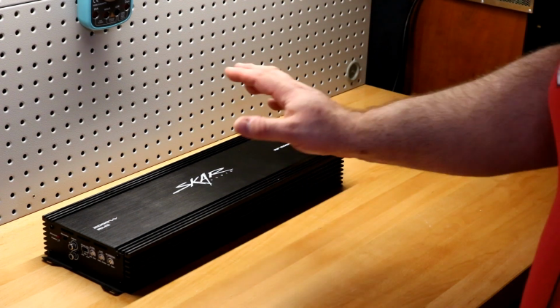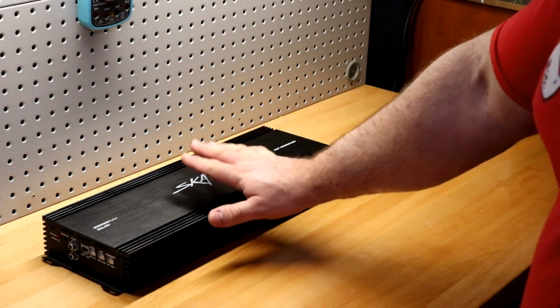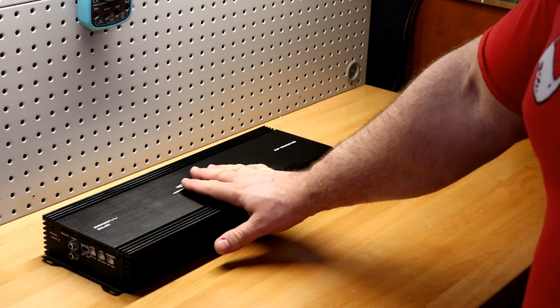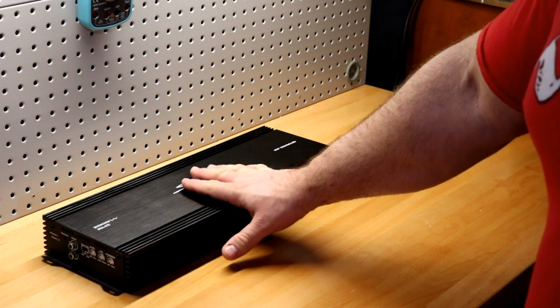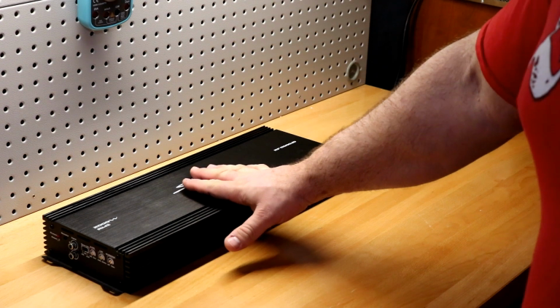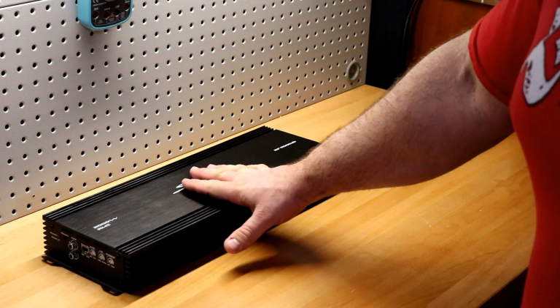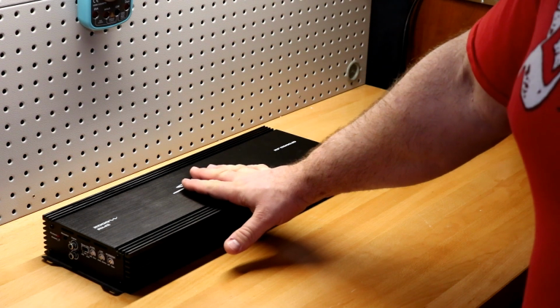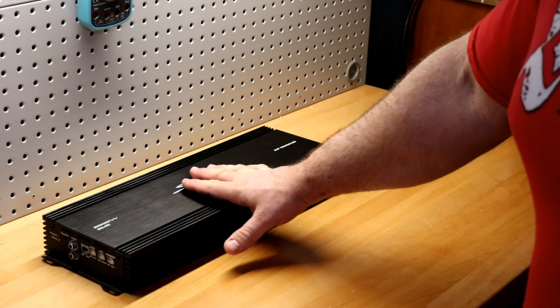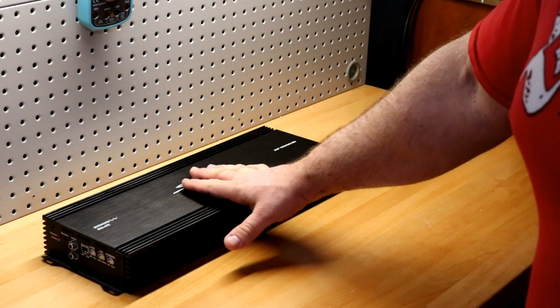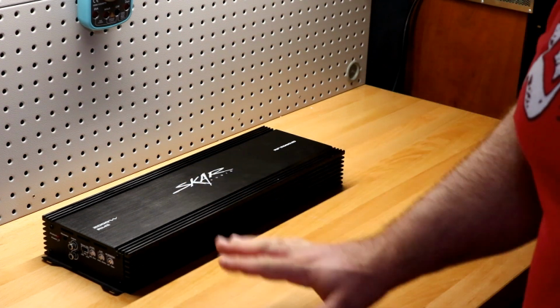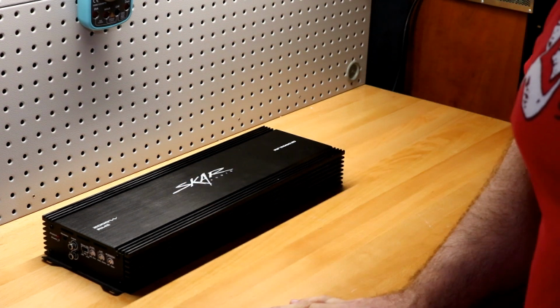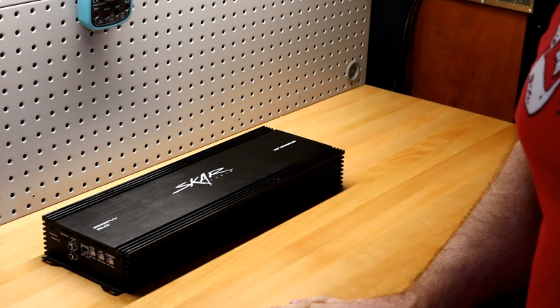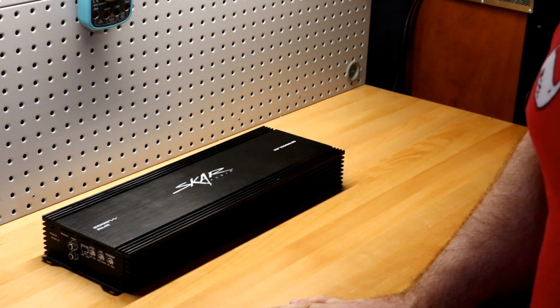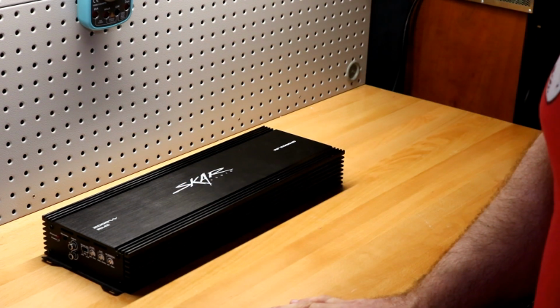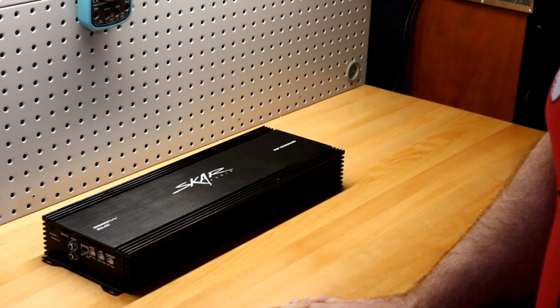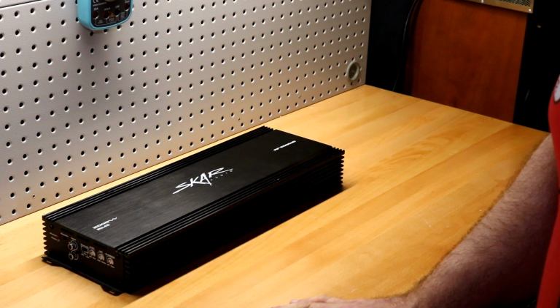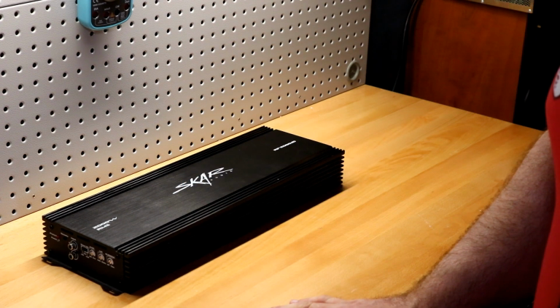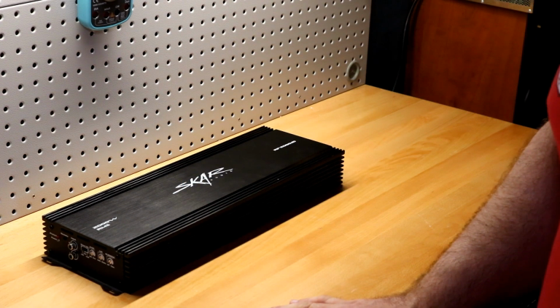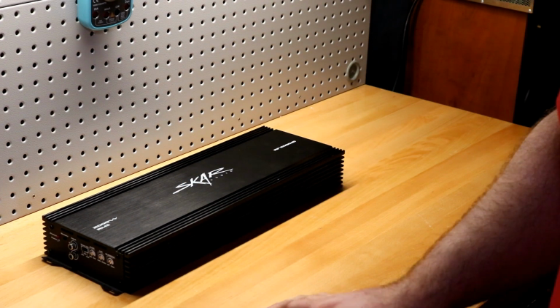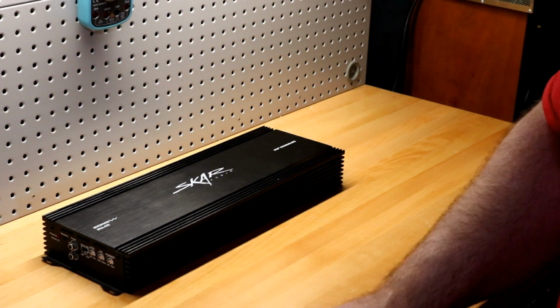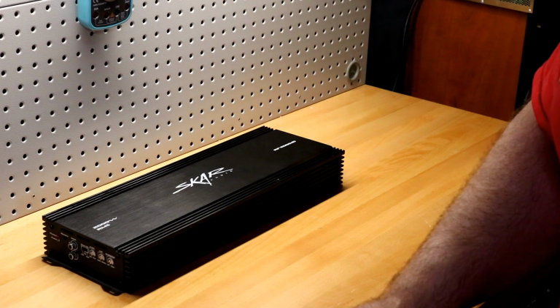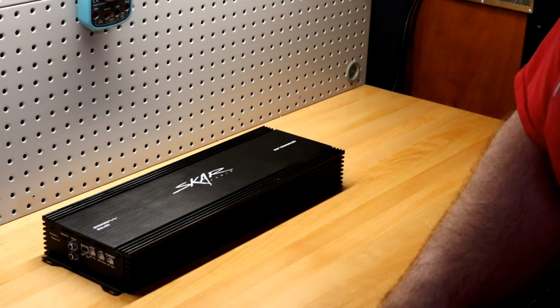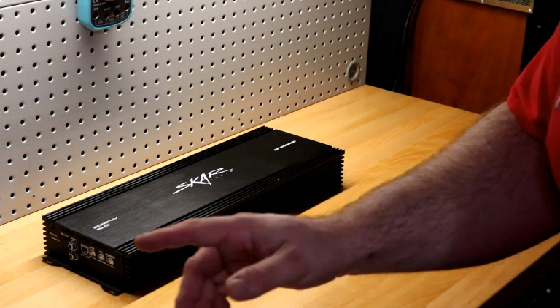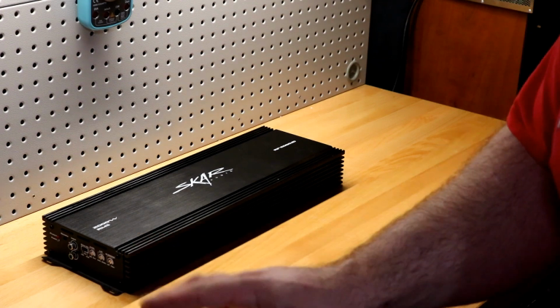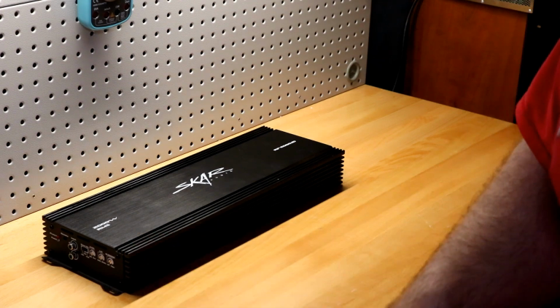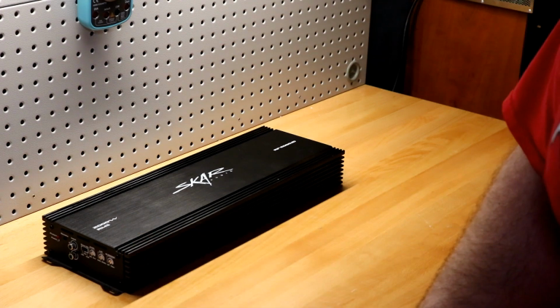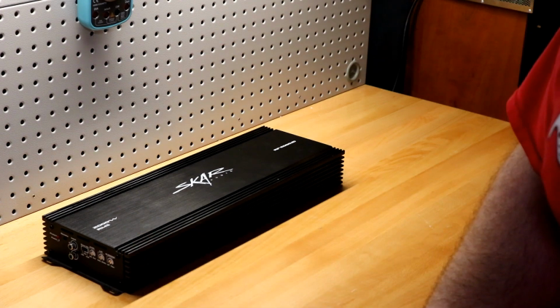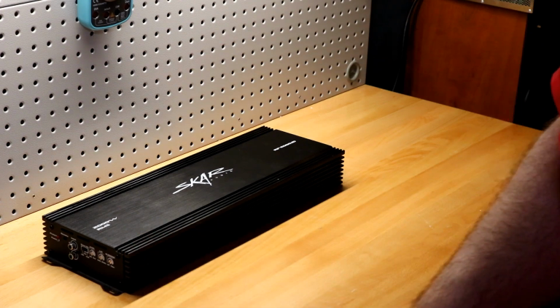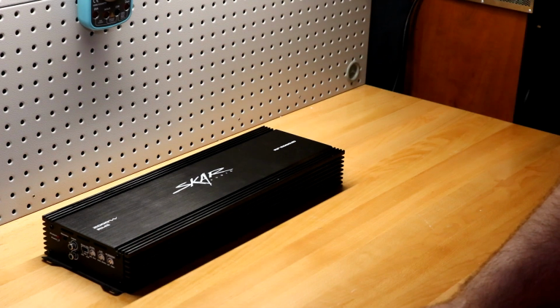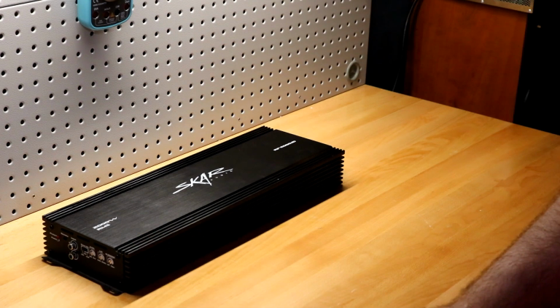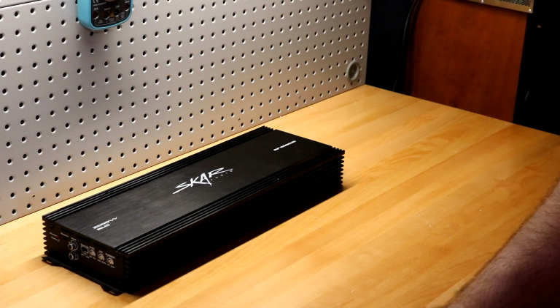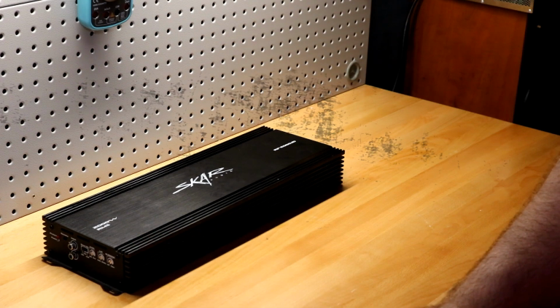That's it for now, folks. I've got more amps to test. You're going to like what's coming next week, so stay tuned.